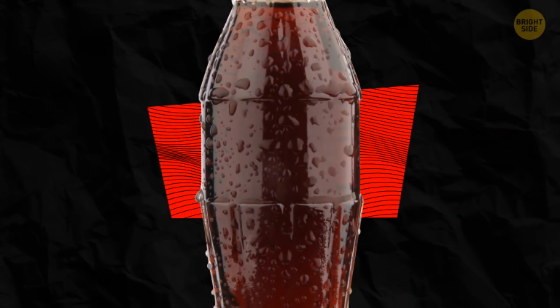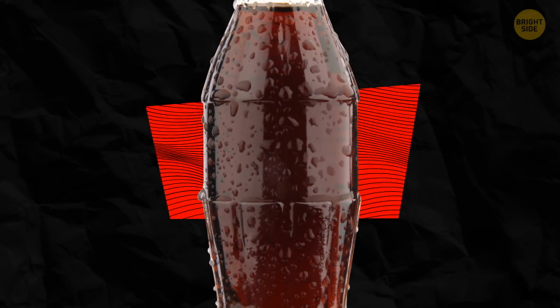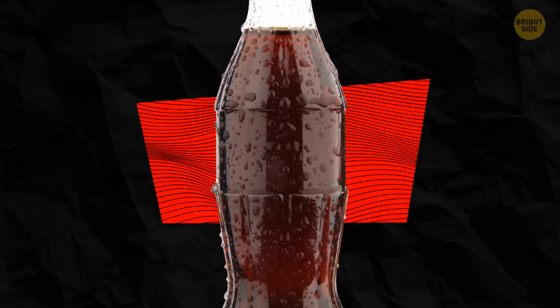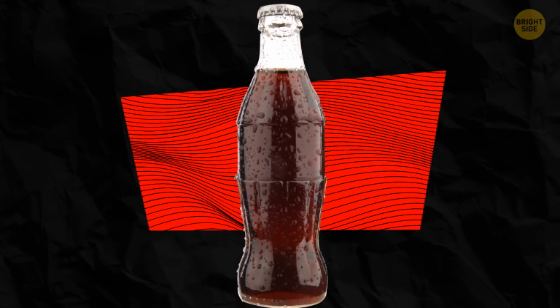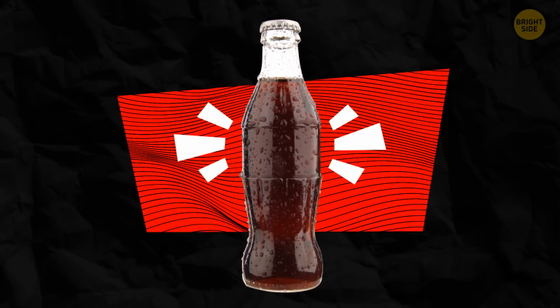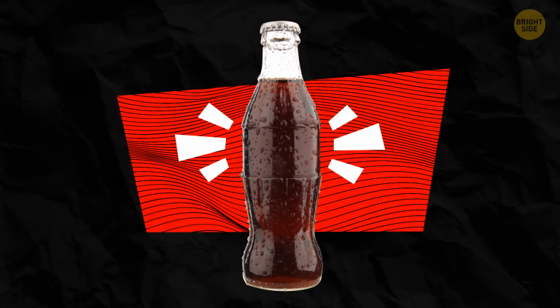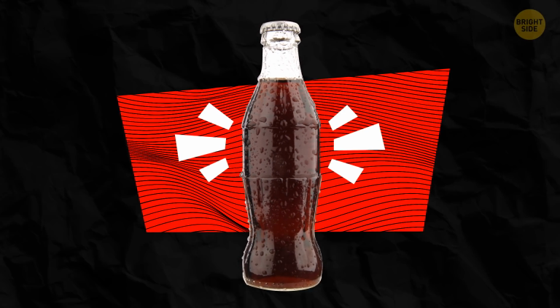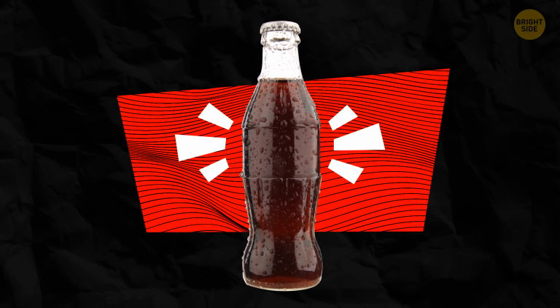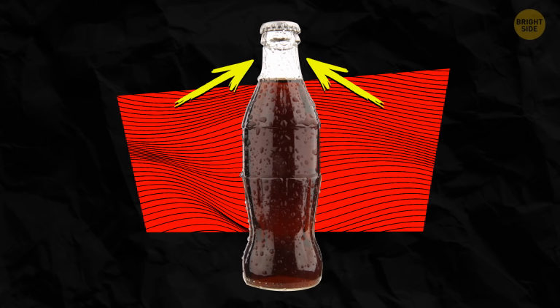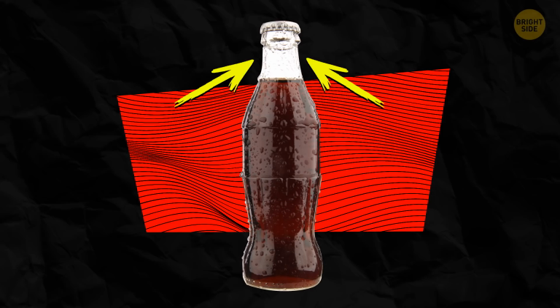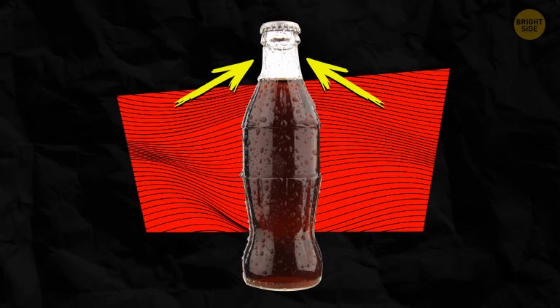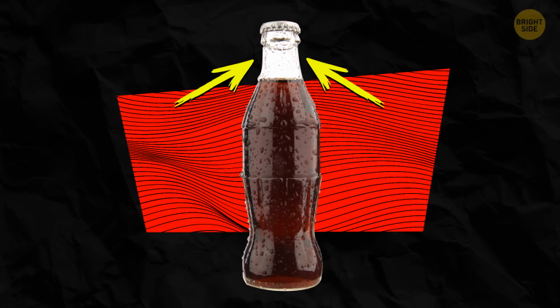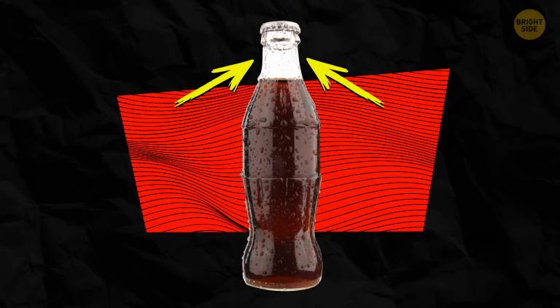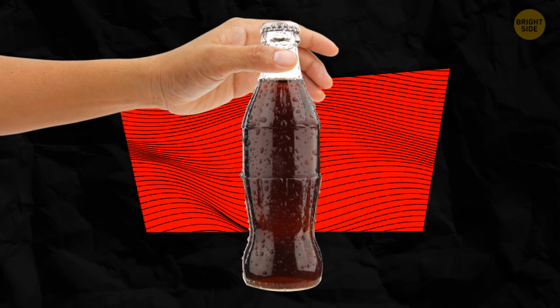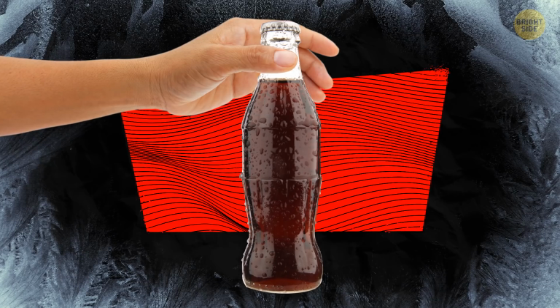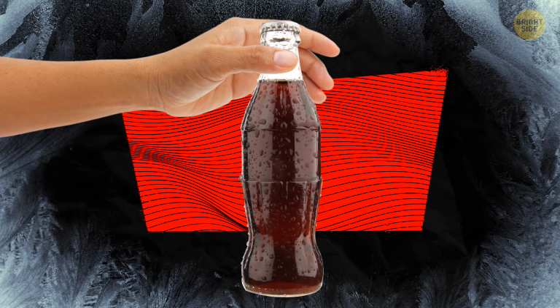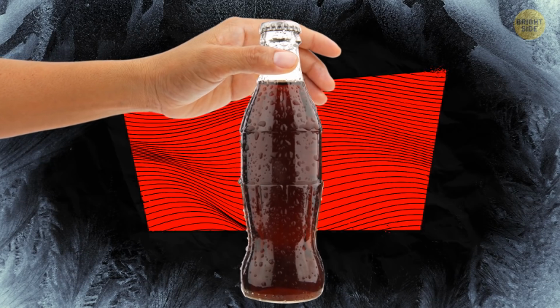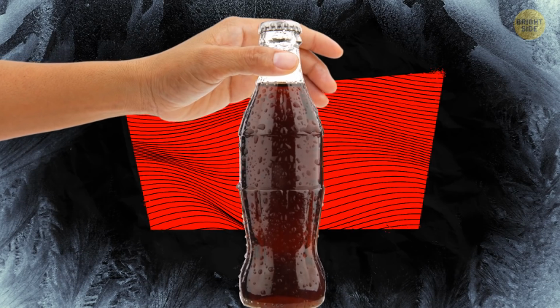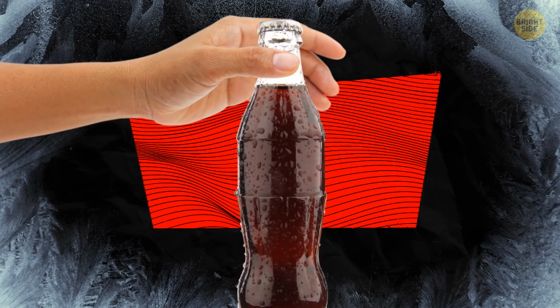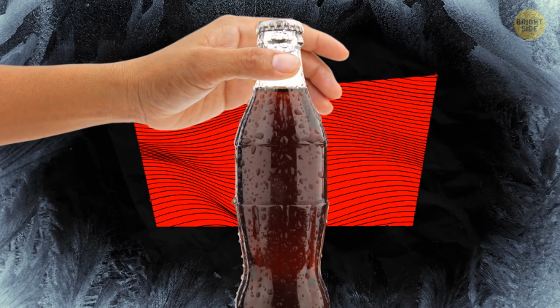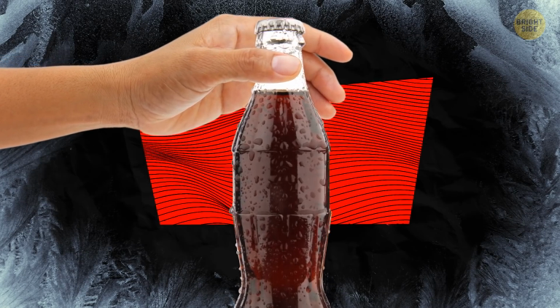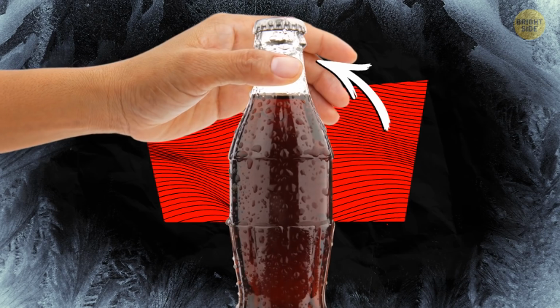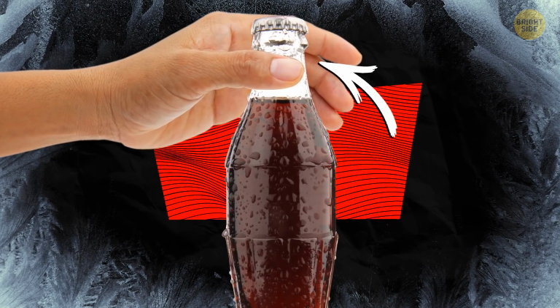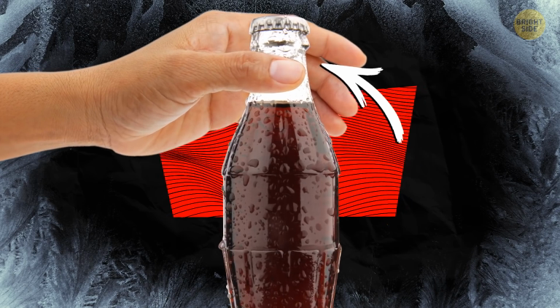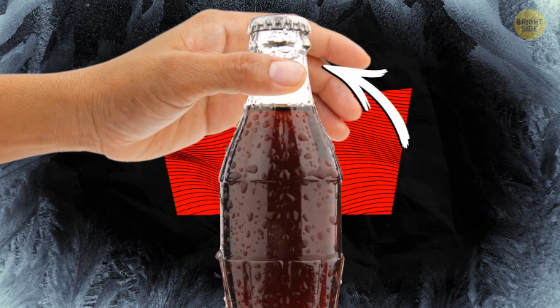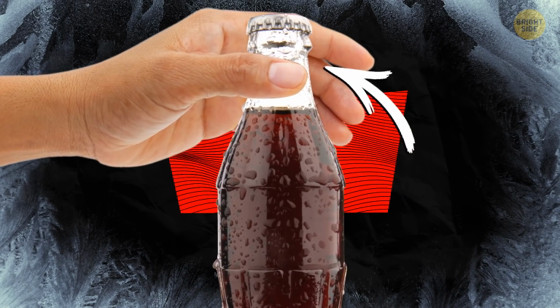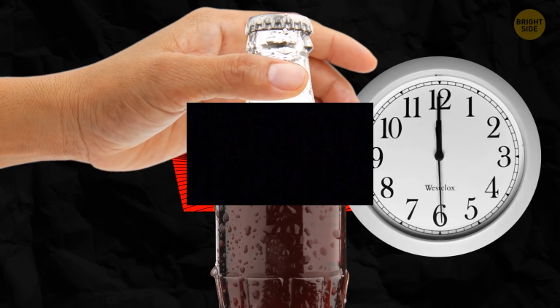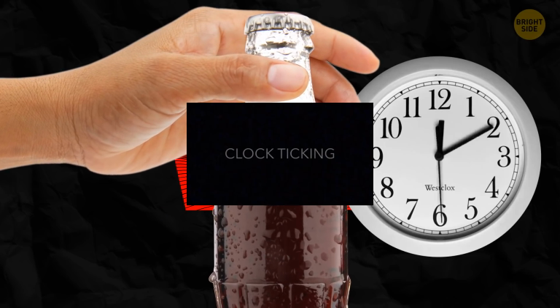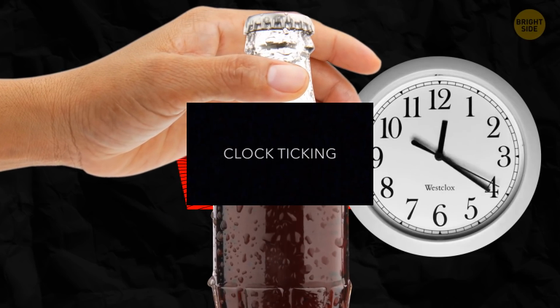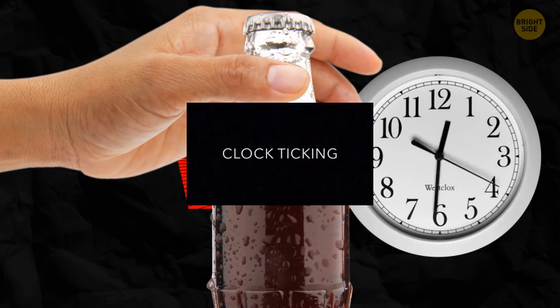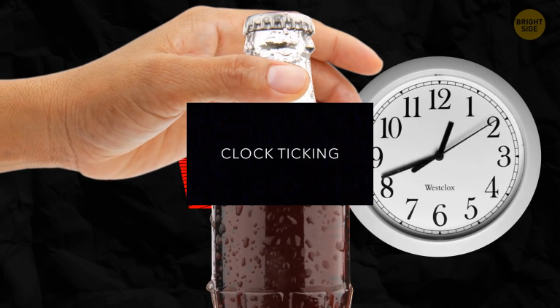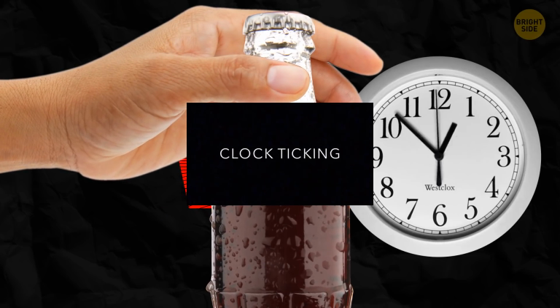Soda bottles also have small secrets of their own. Their long necks are made this way to keep your drink cool for a longer time. And if you only touch the neck of the bottle instead of its body, you won't have enough time to warm your drink up.